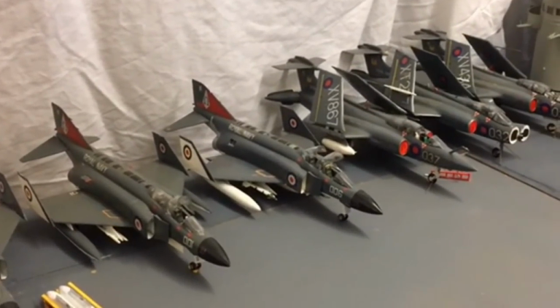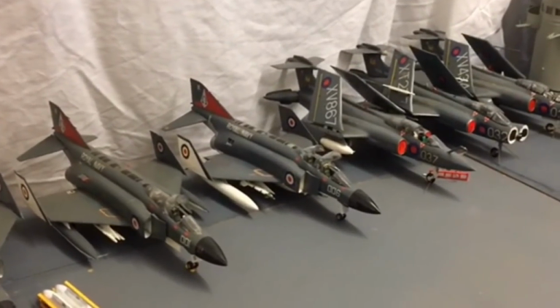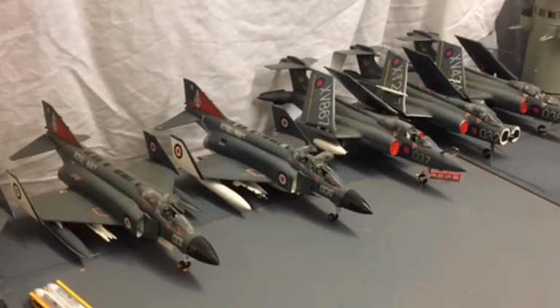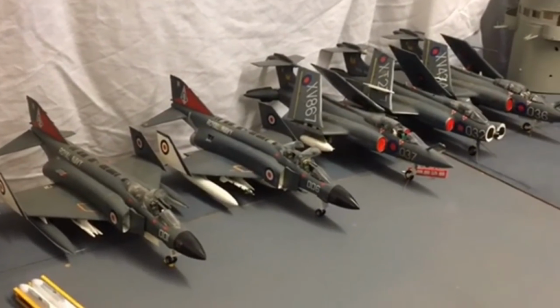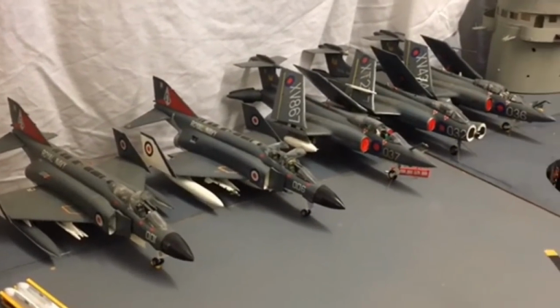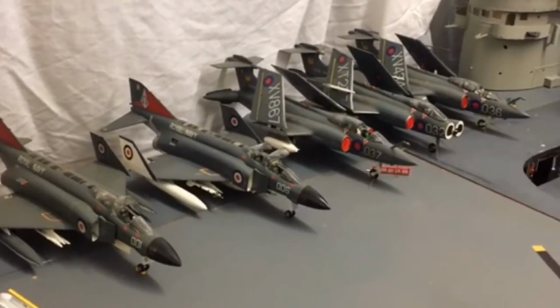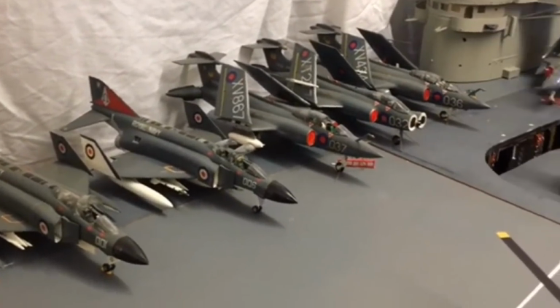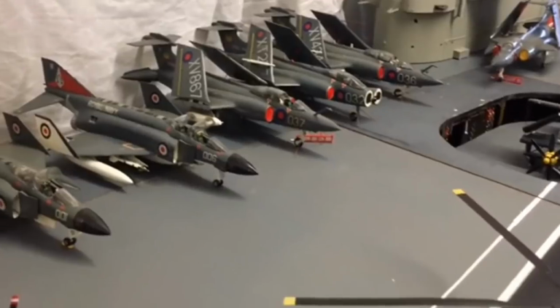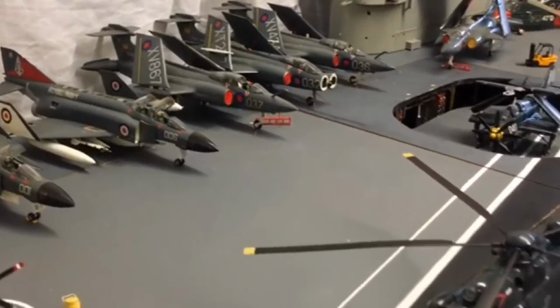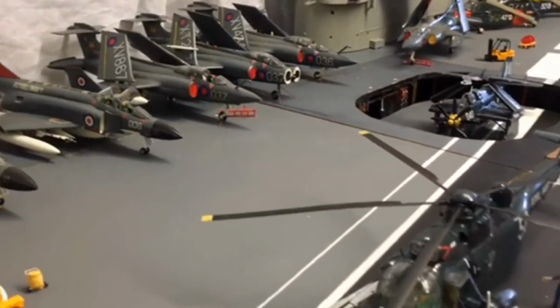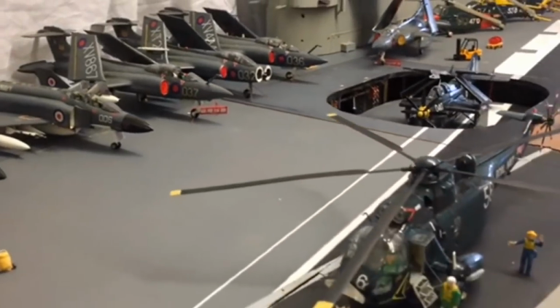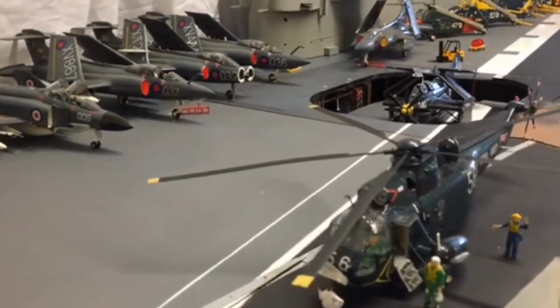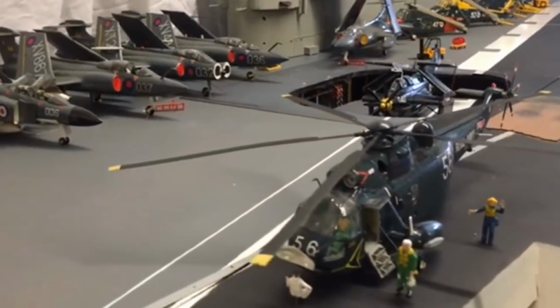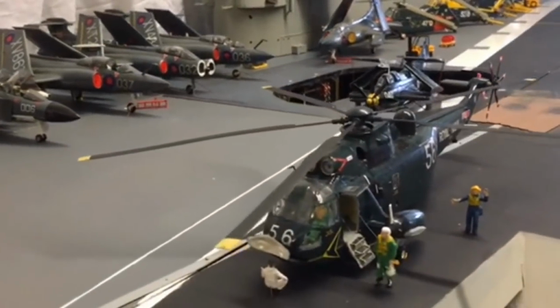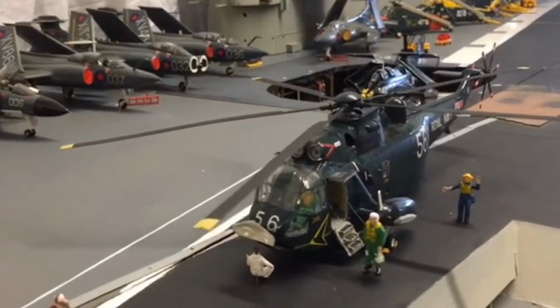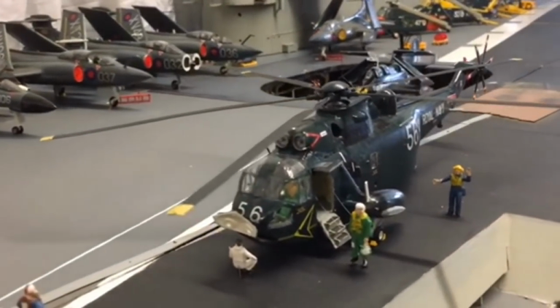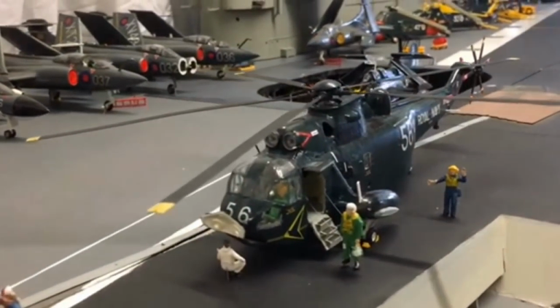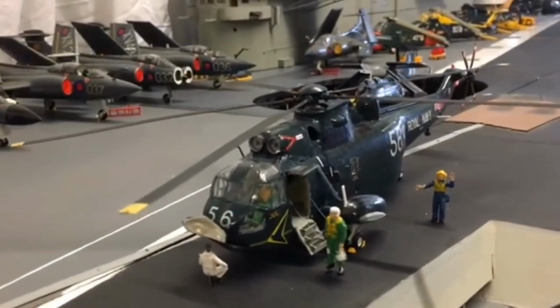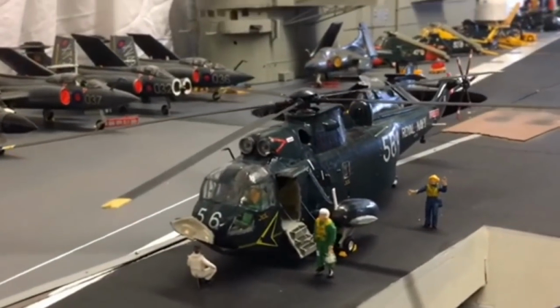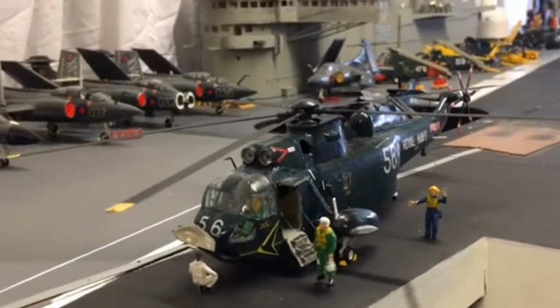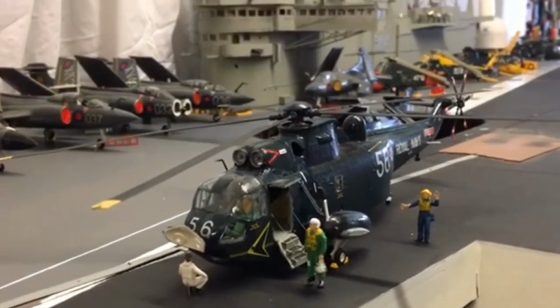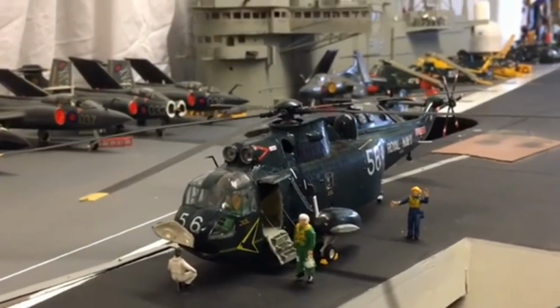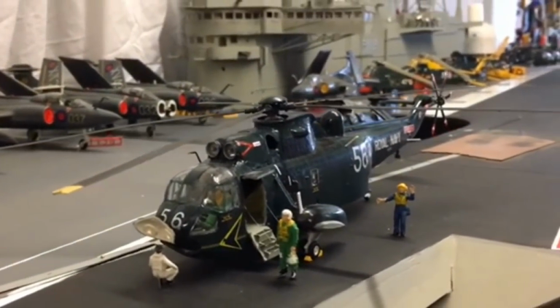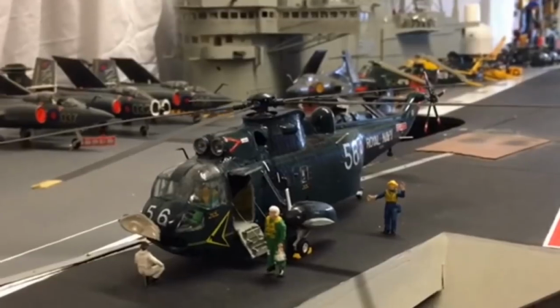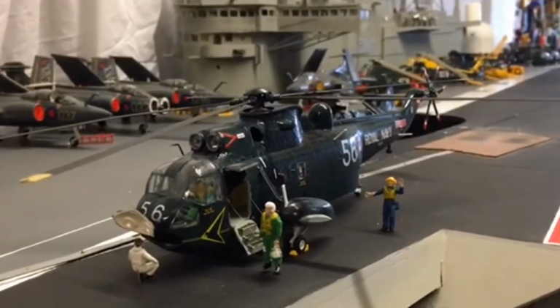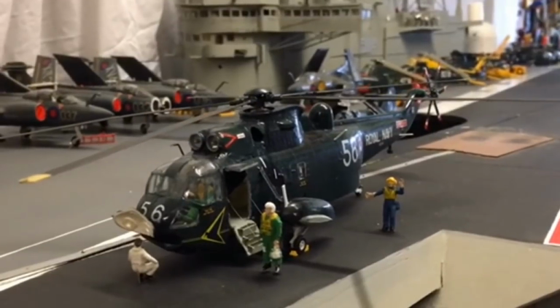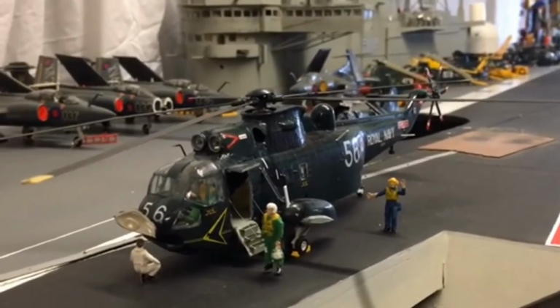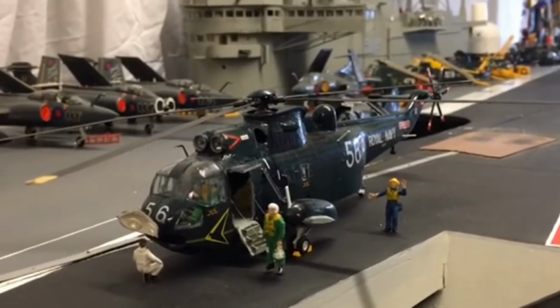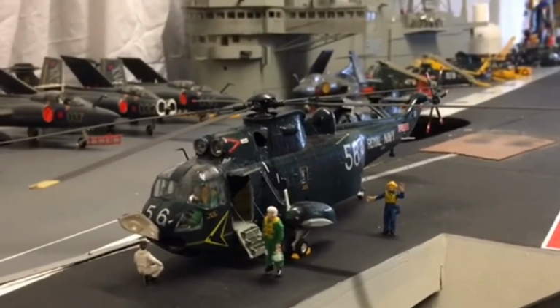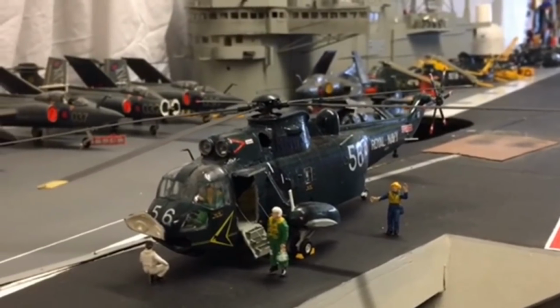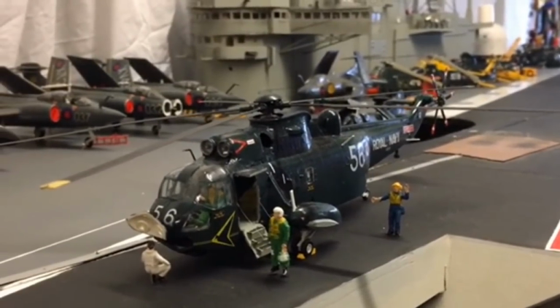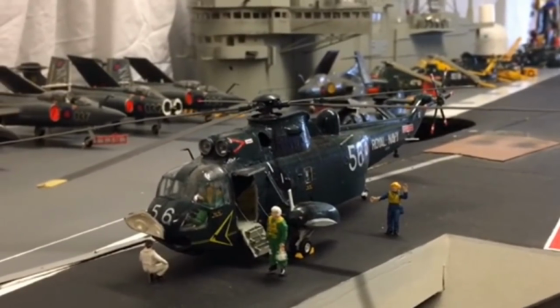Just in front of us here we have Sea King helicopters, and those in Cornwall will be familiar with the Sea King being based out of Culdrose. The Sea King in this case was used for anti-submarine work.